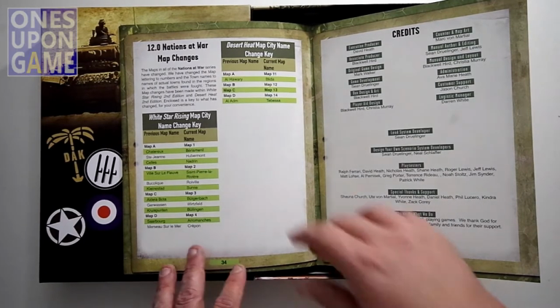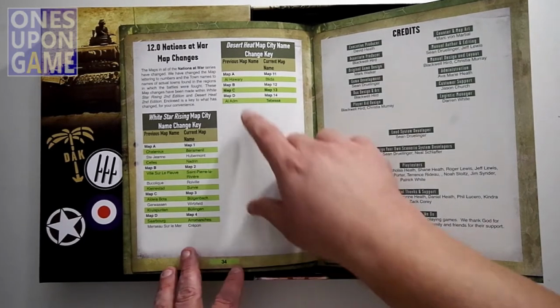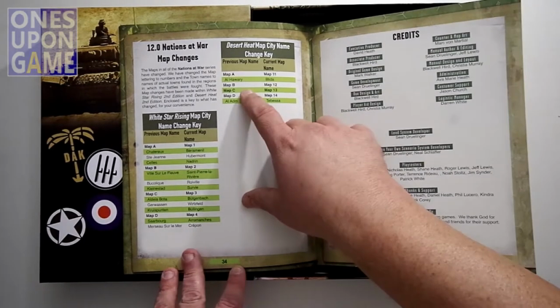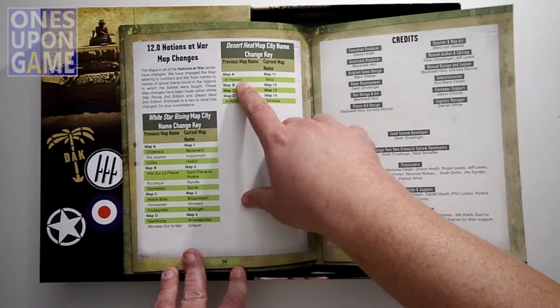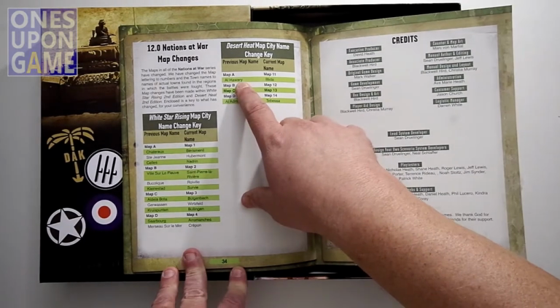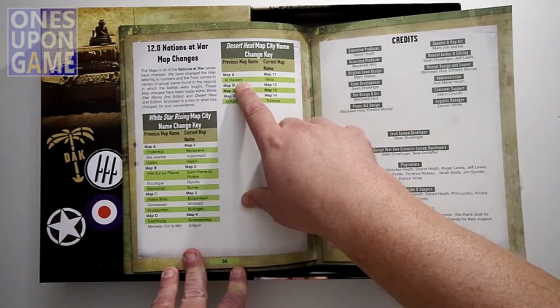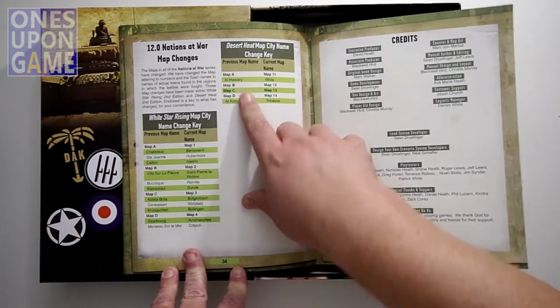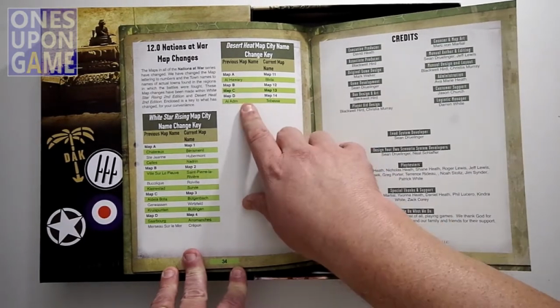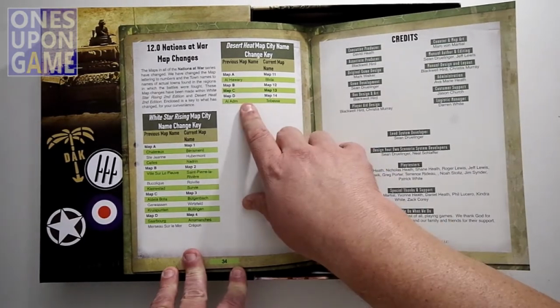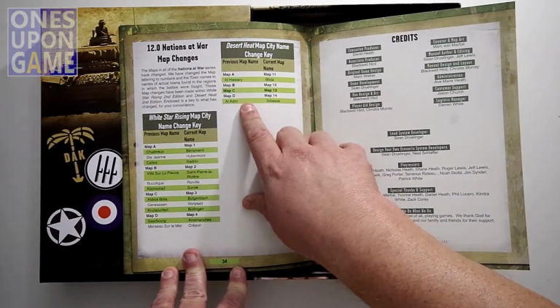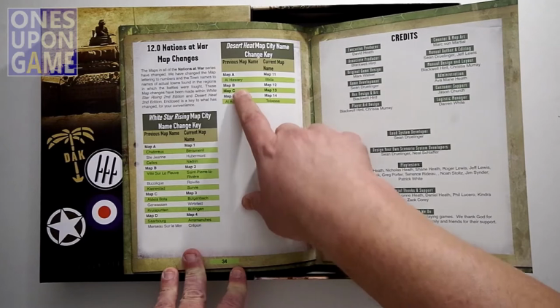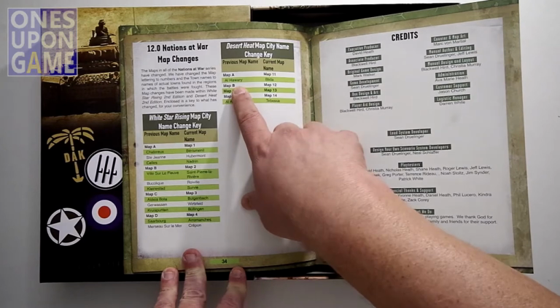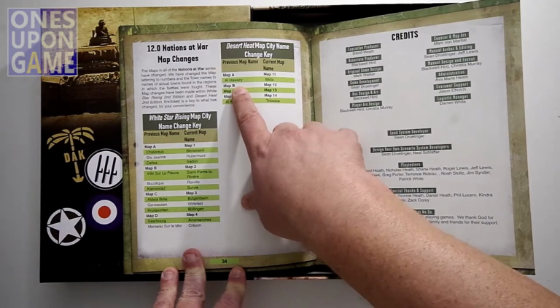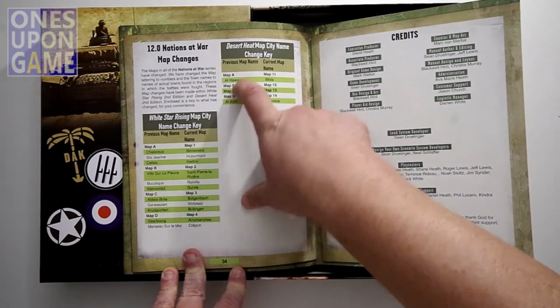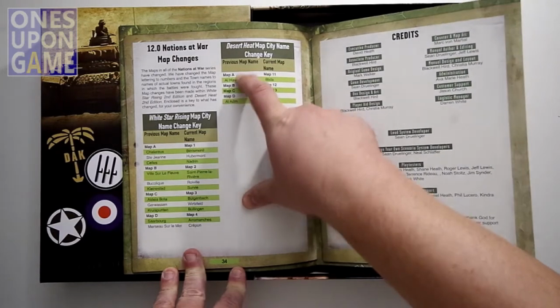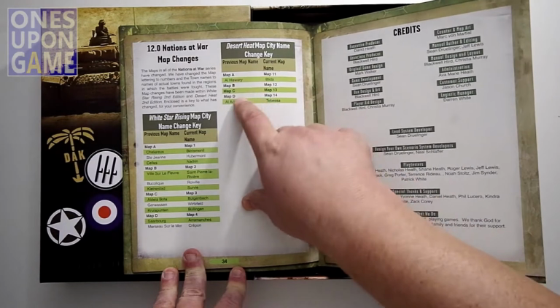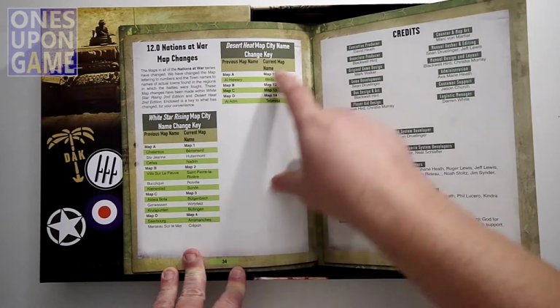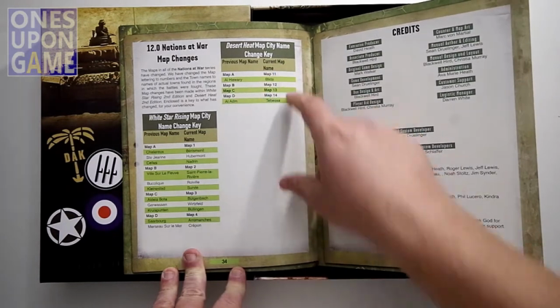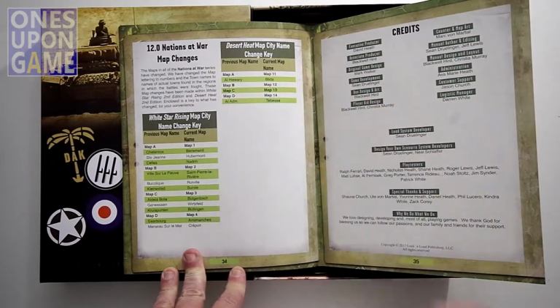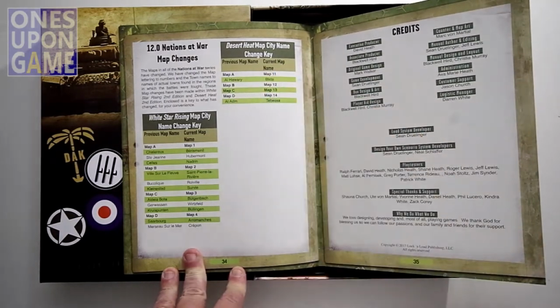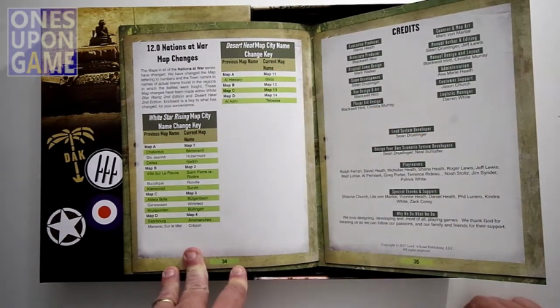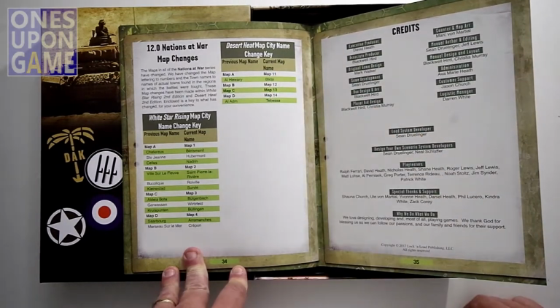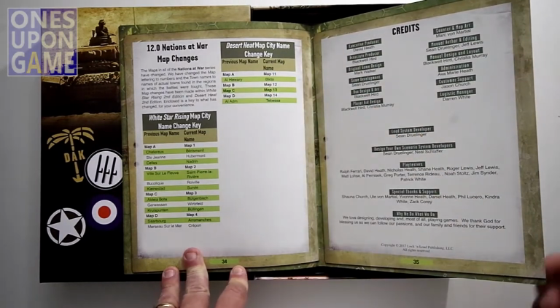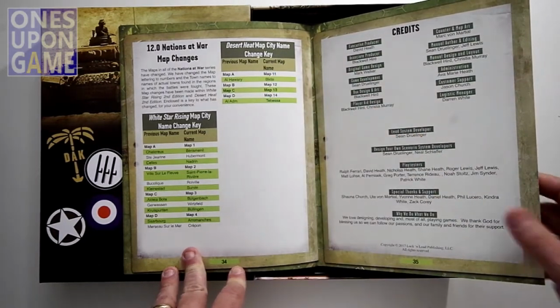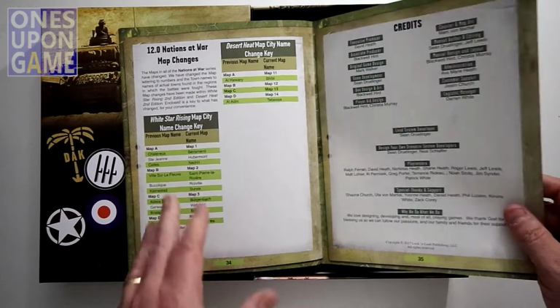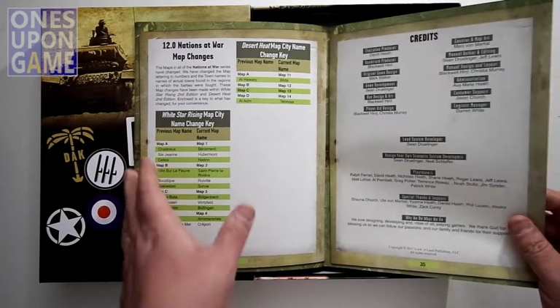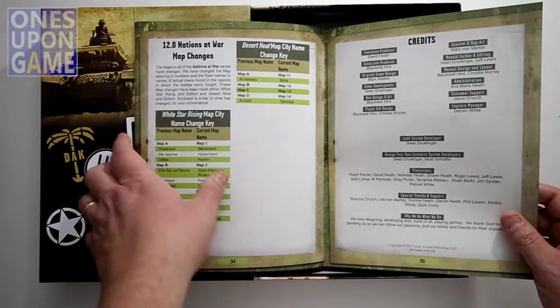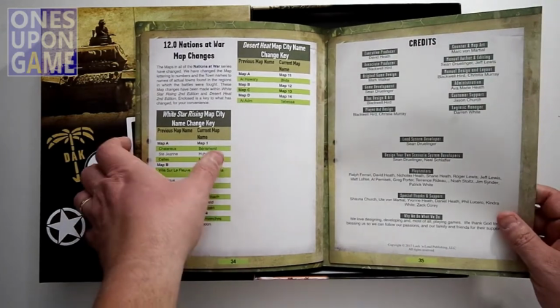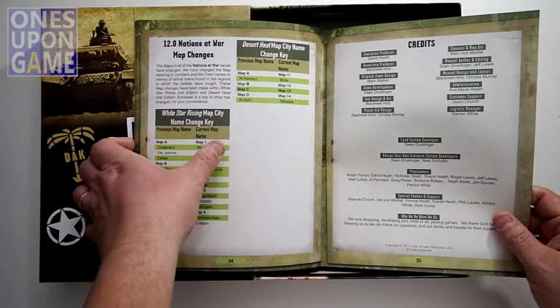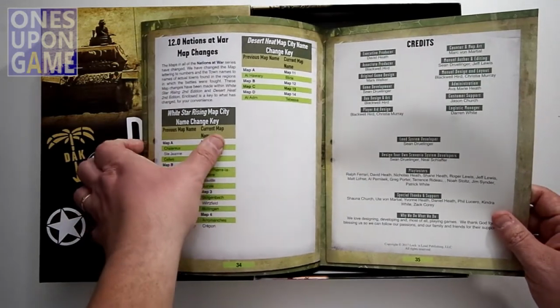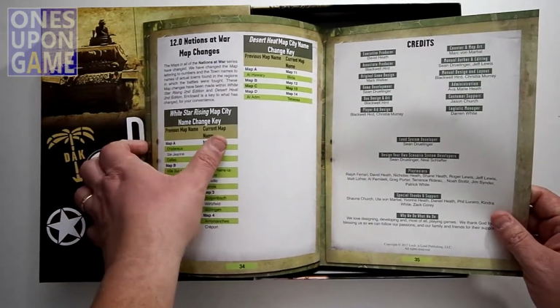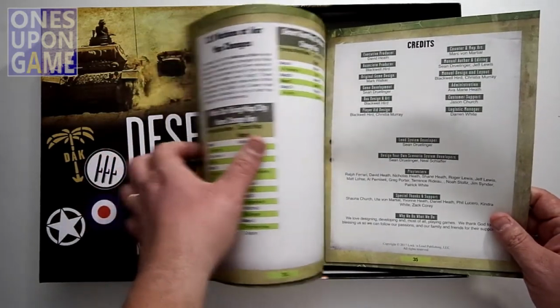Also, it looks like scenario designations have changed — they were A, B, C, D, and now they're 11, 12, 13, and 14. Just a little heads-up there.